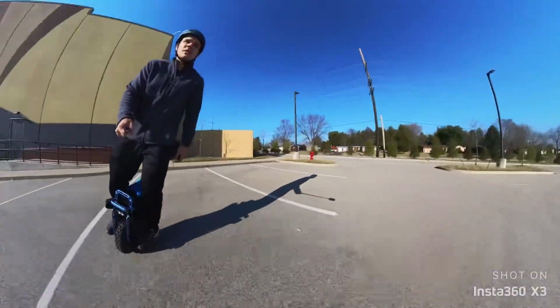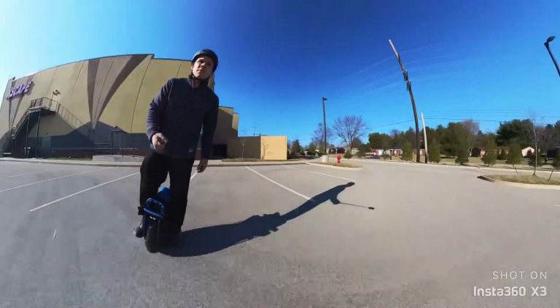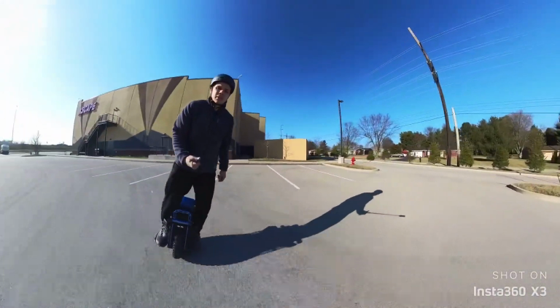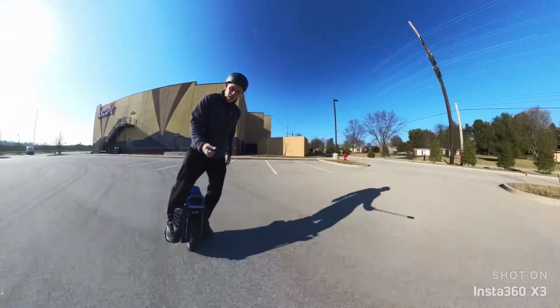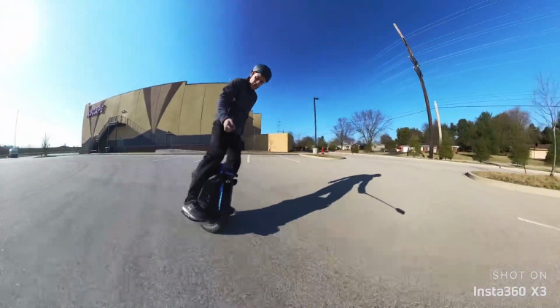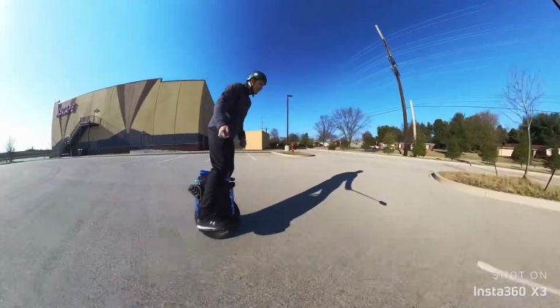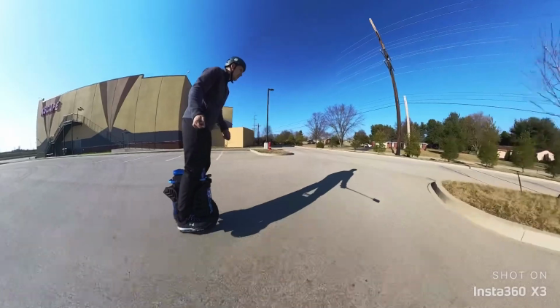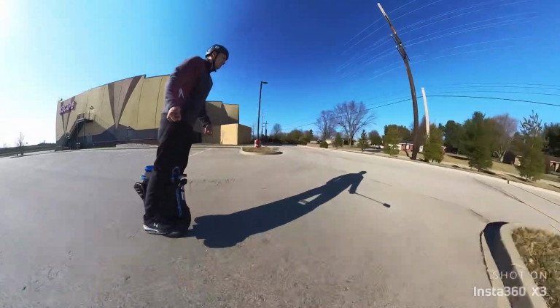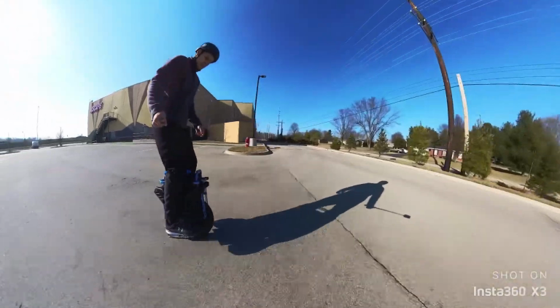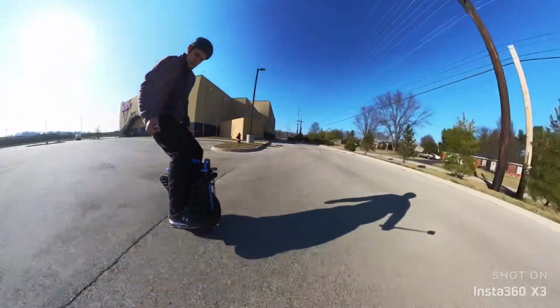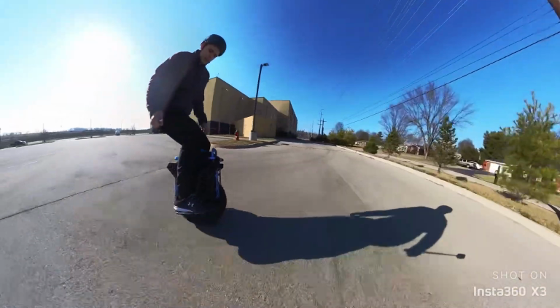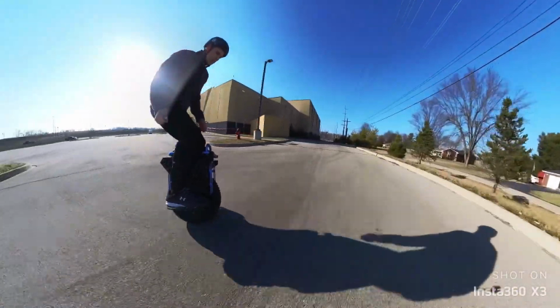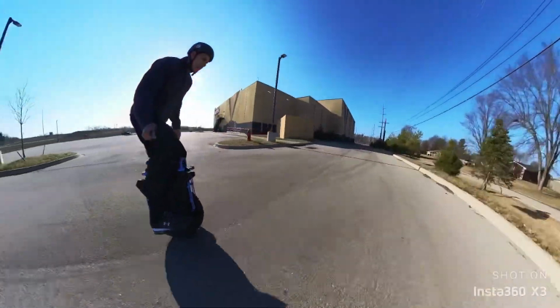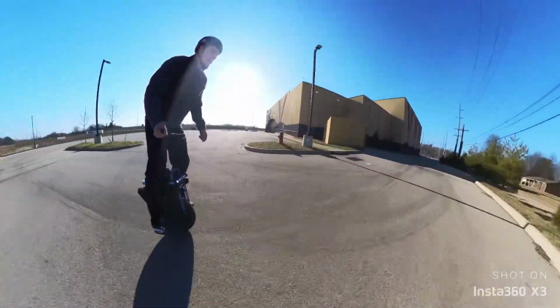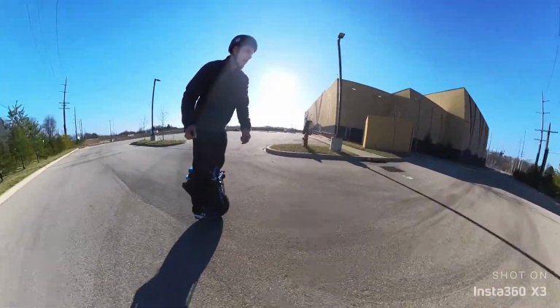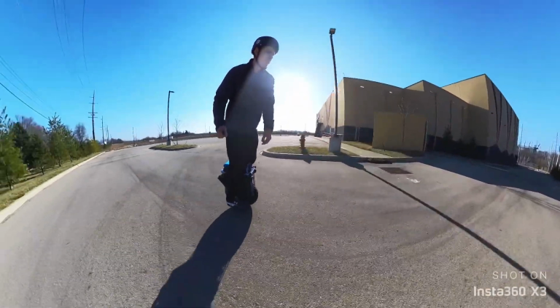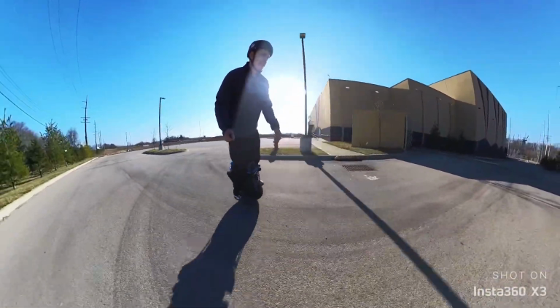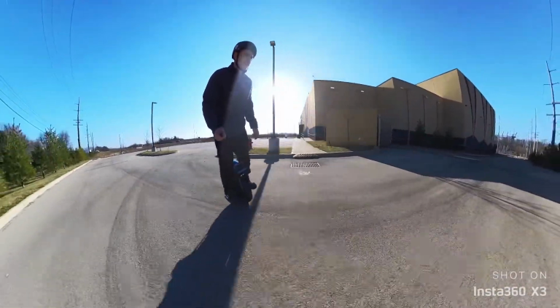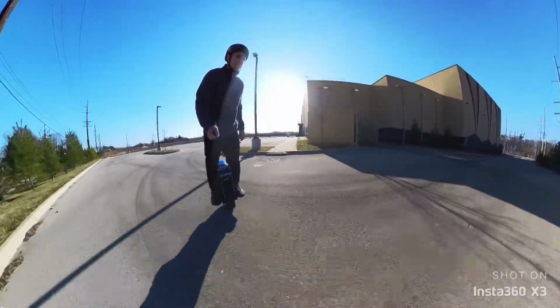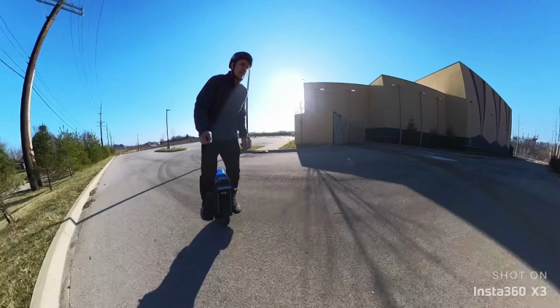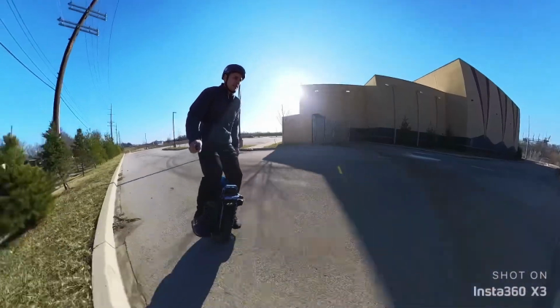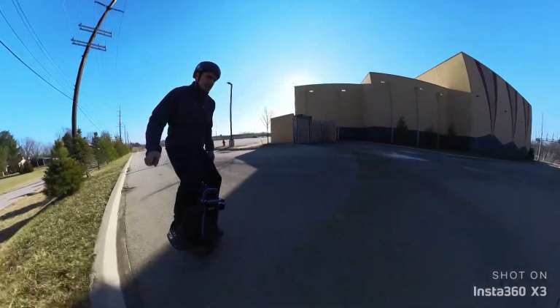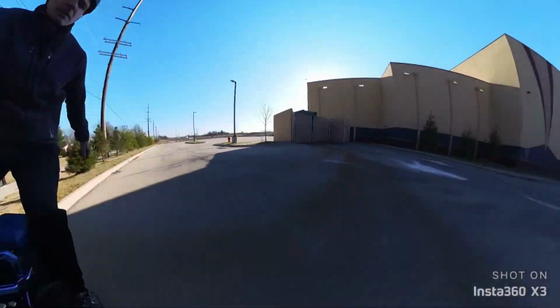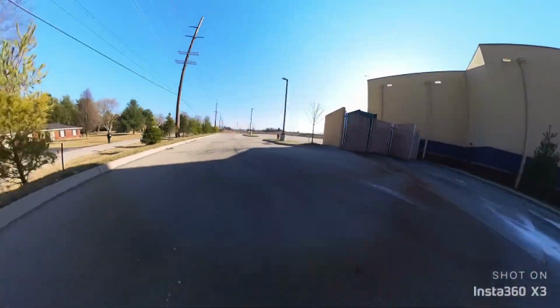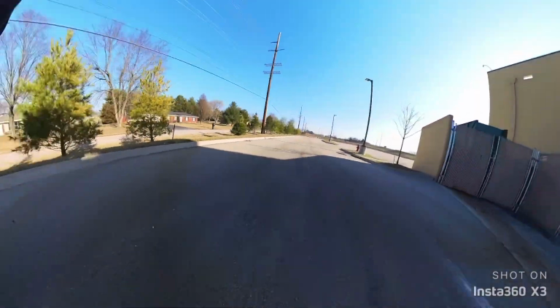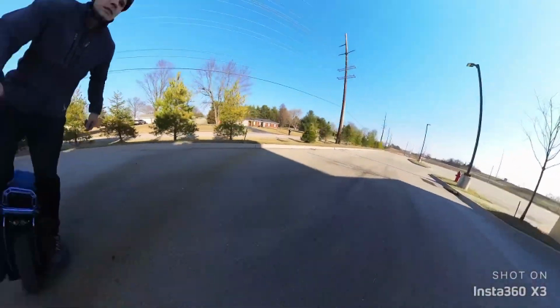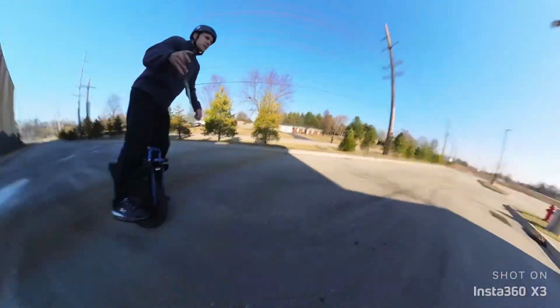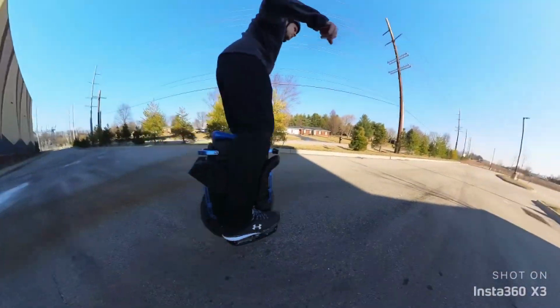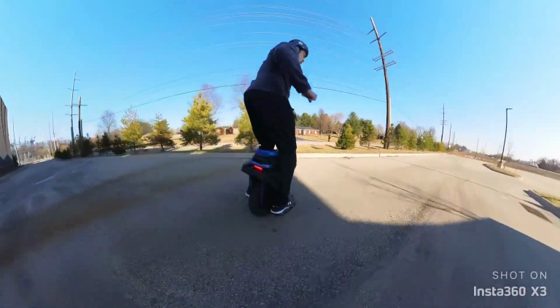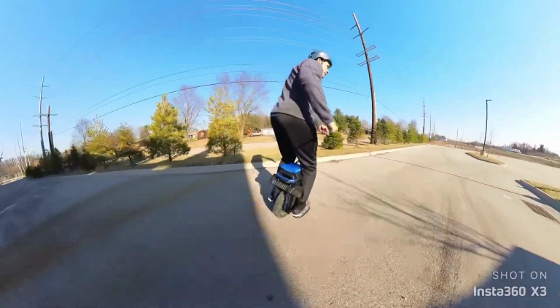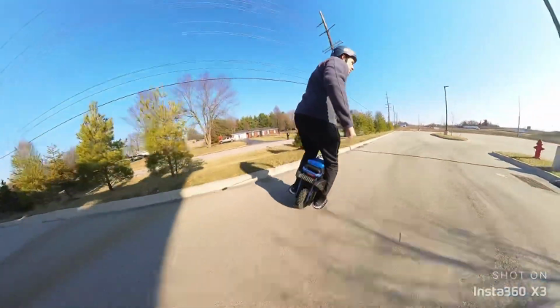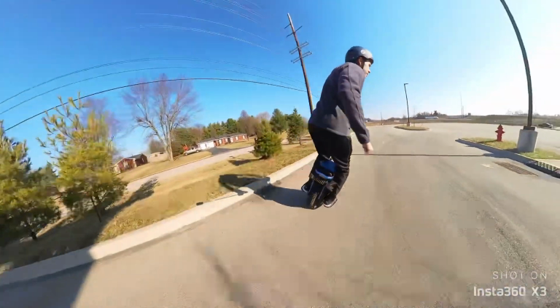As soon as it warms up, we'll take it off-roading. I like the pedal height — it's nice. It's scraping all over the place though.